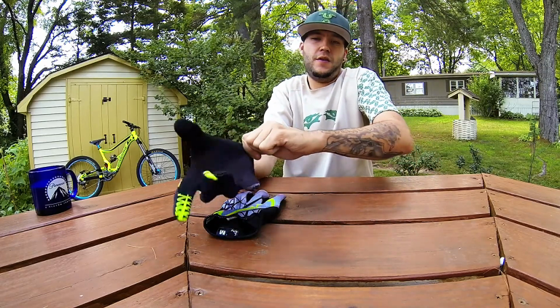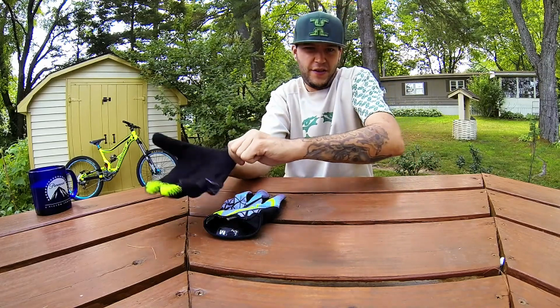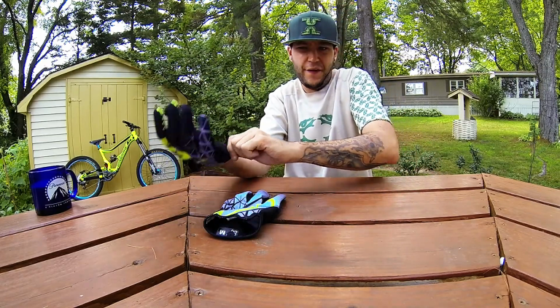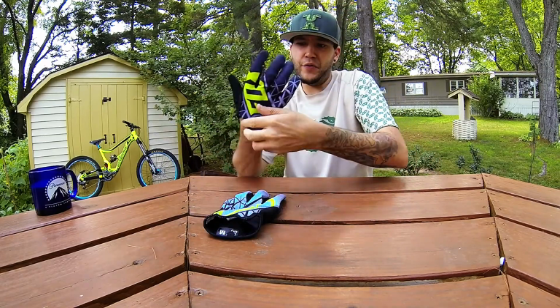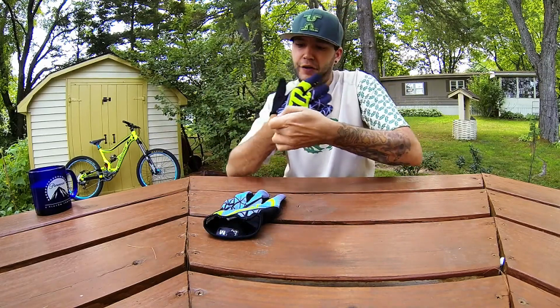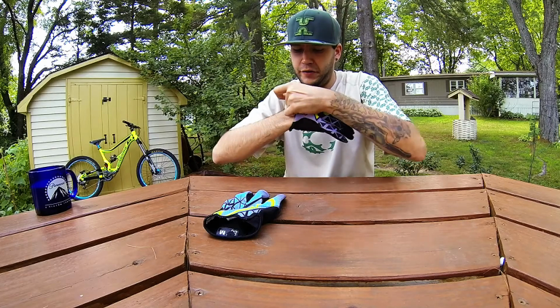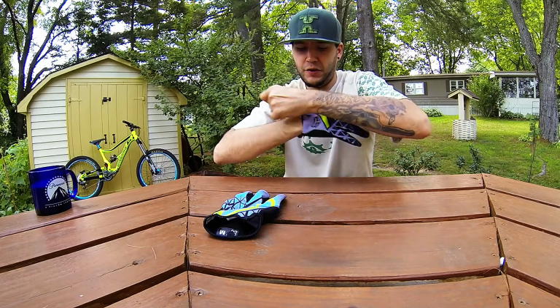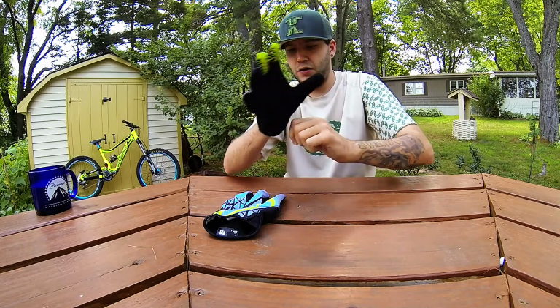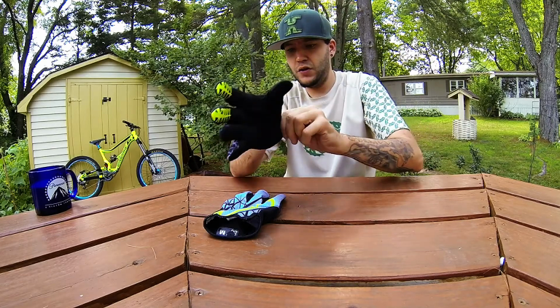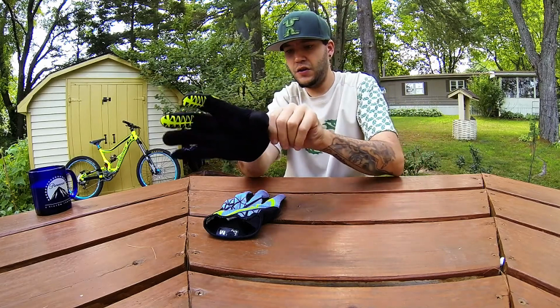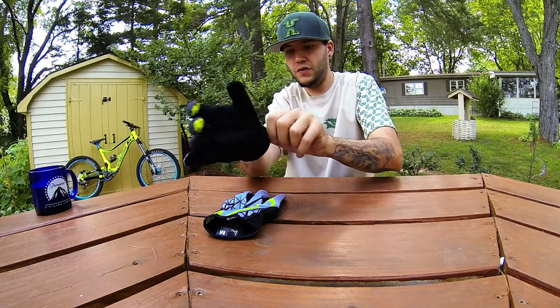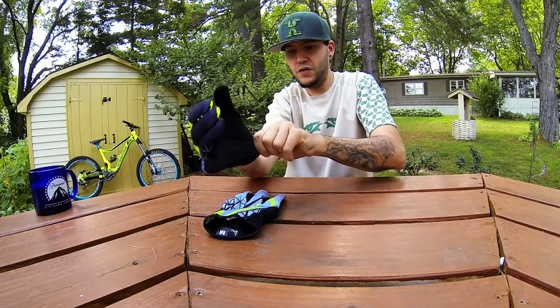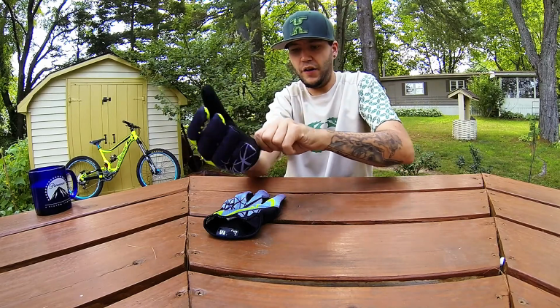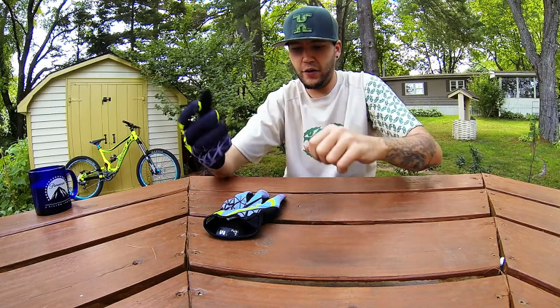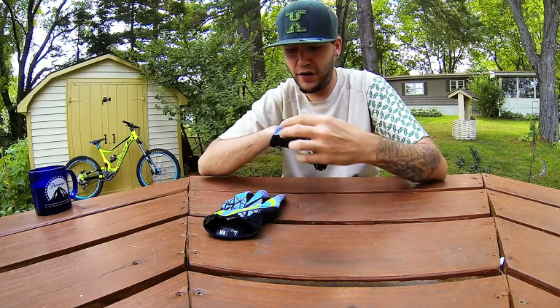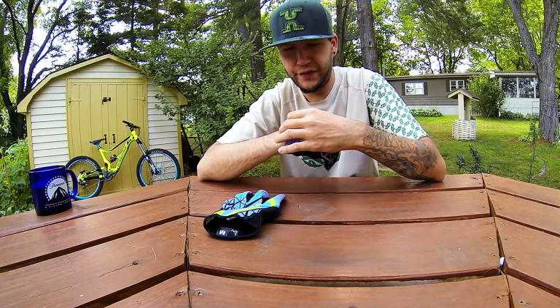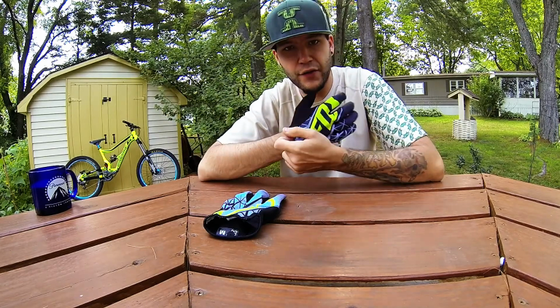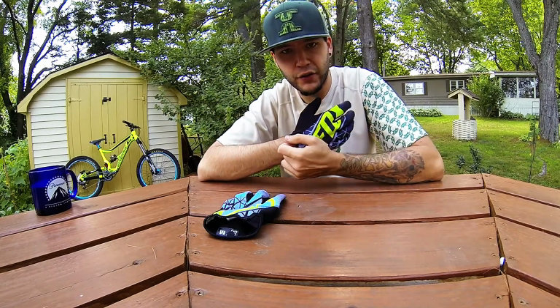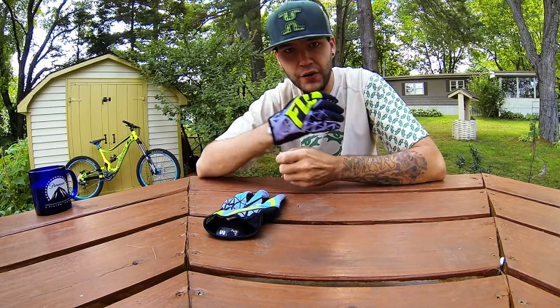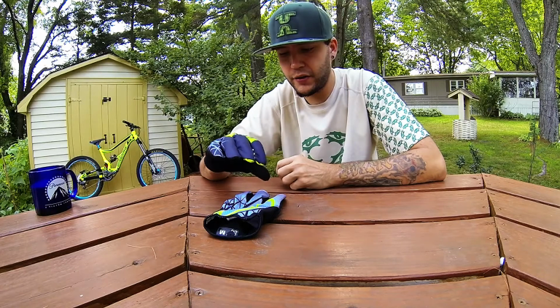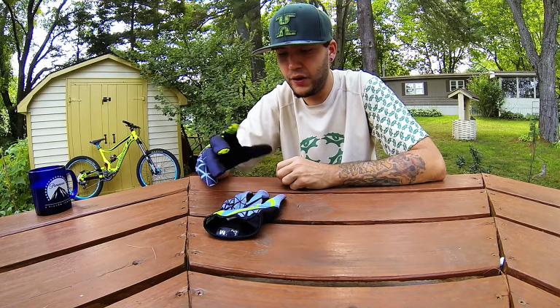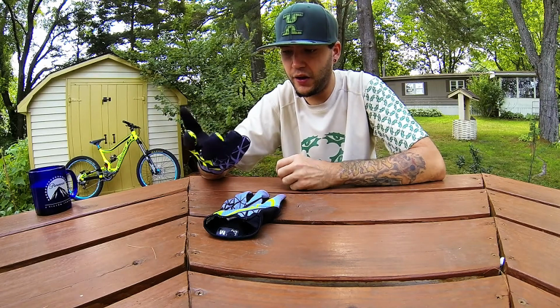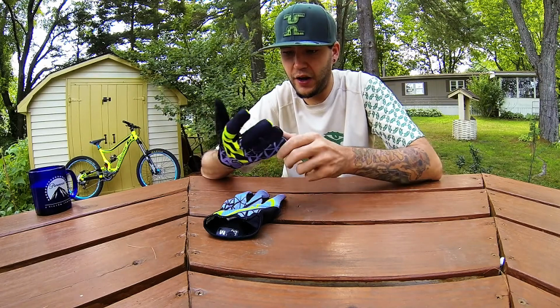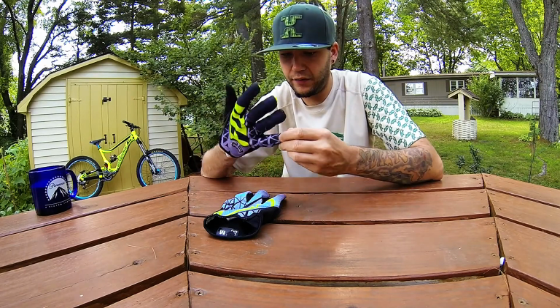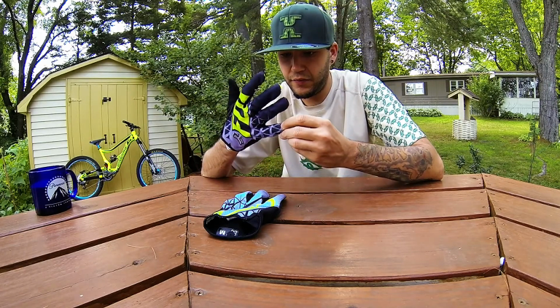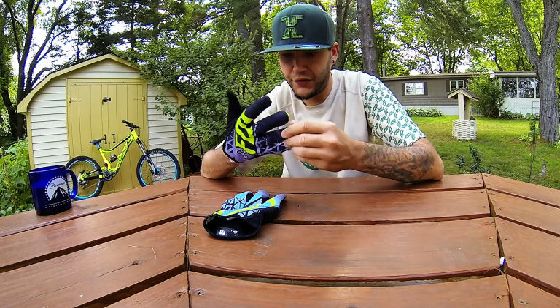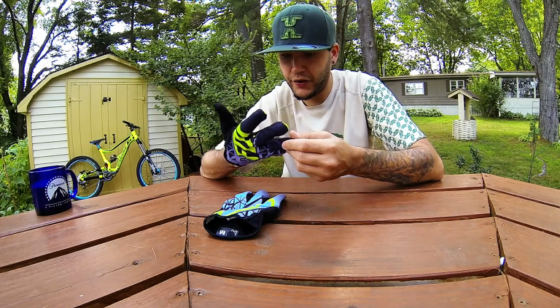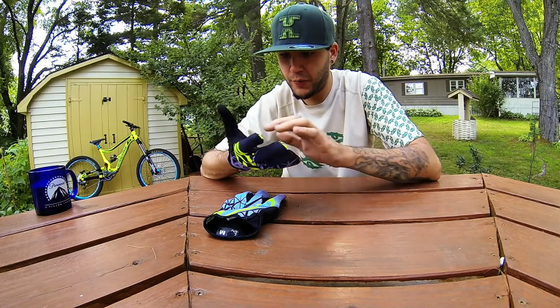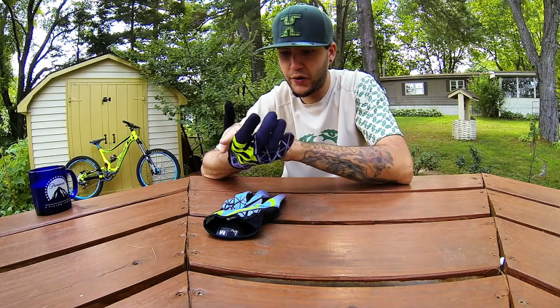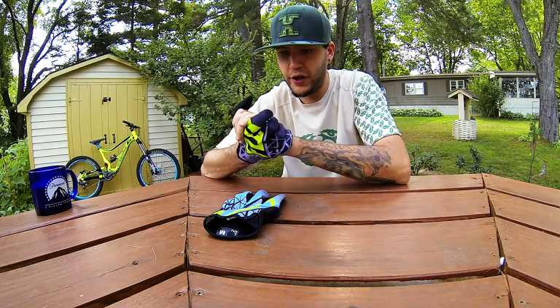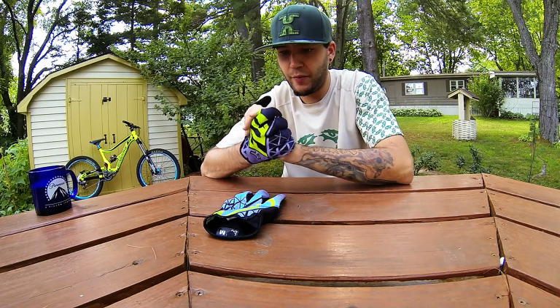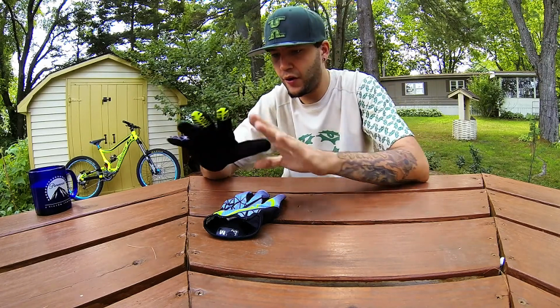They fit beautifully. I've taken them on at least five or six rides now, and I haven't had any stitching come apart or any problem at all.